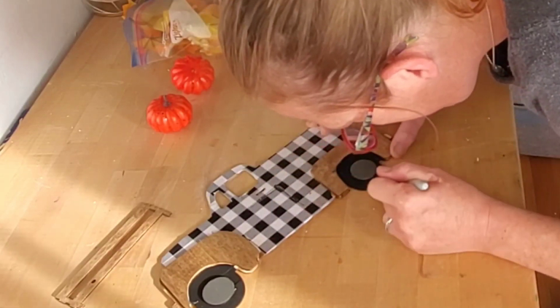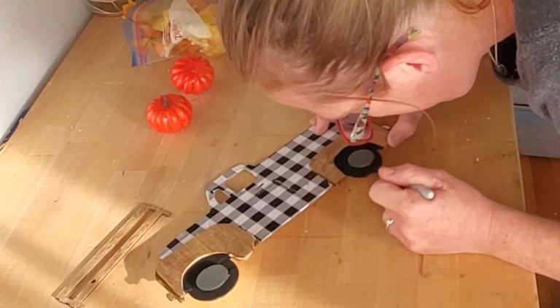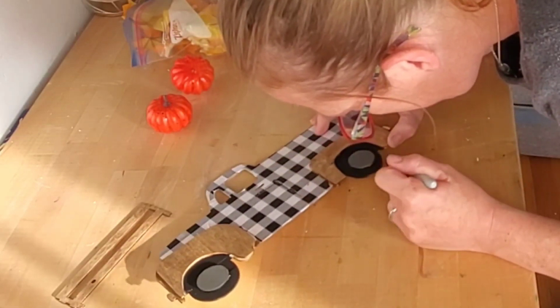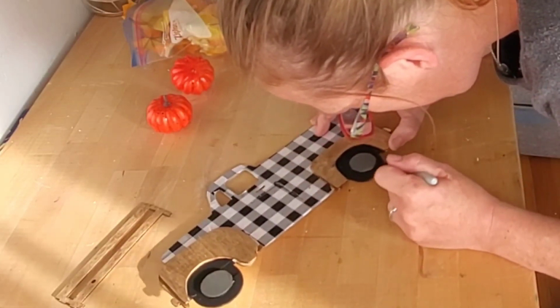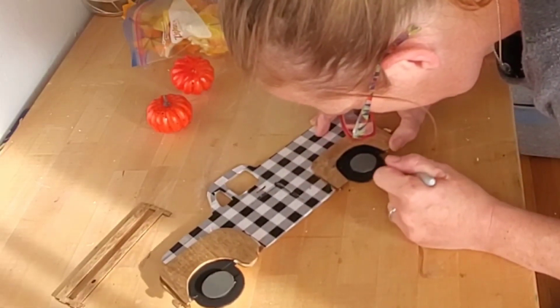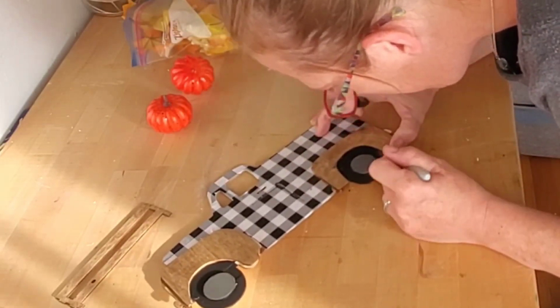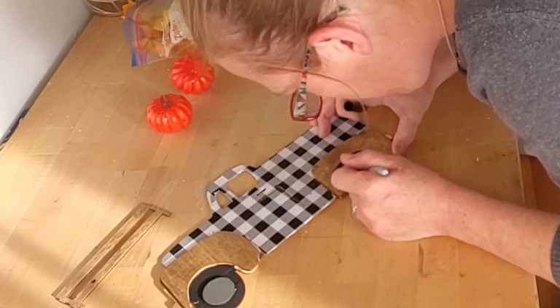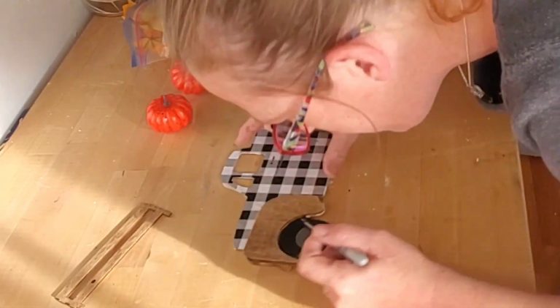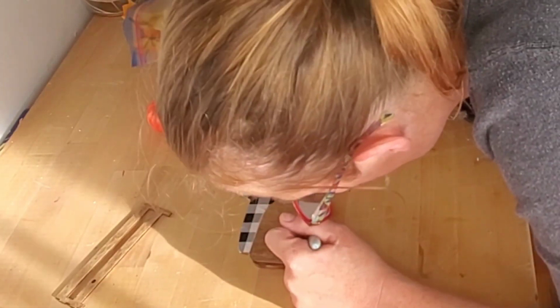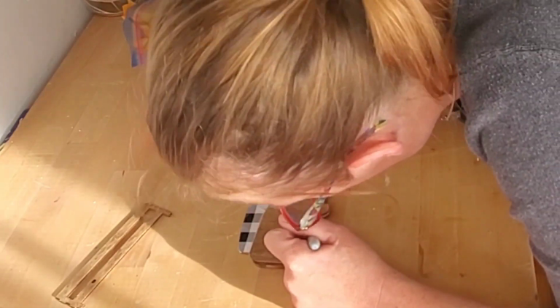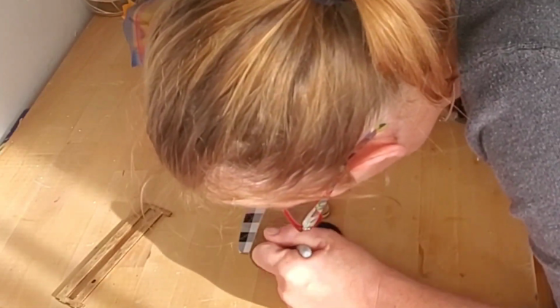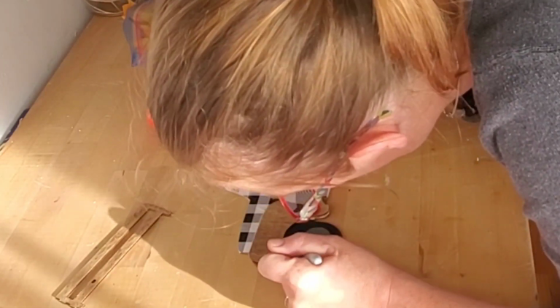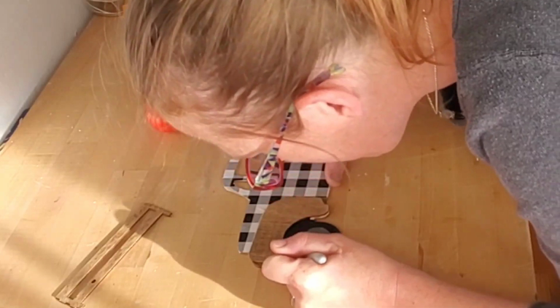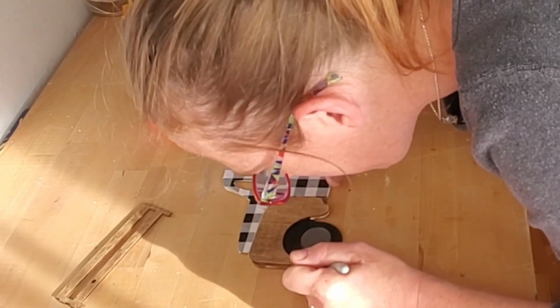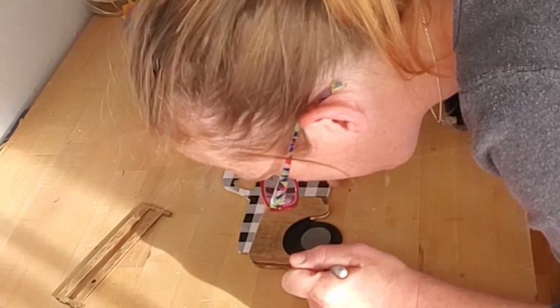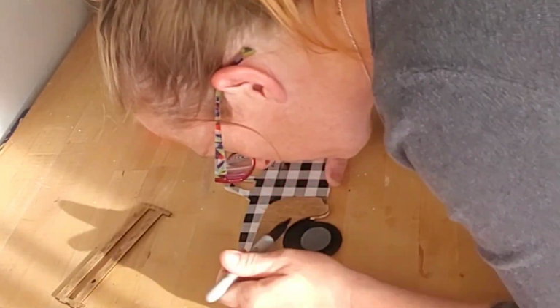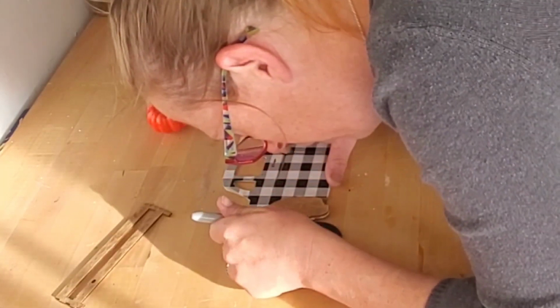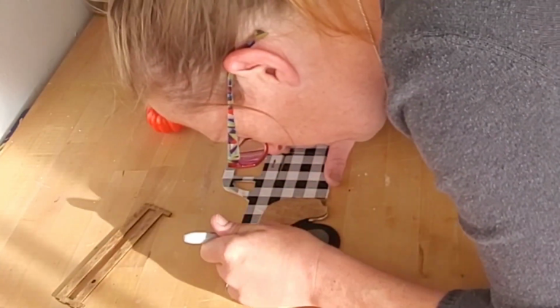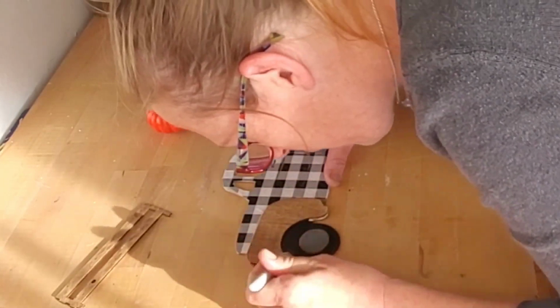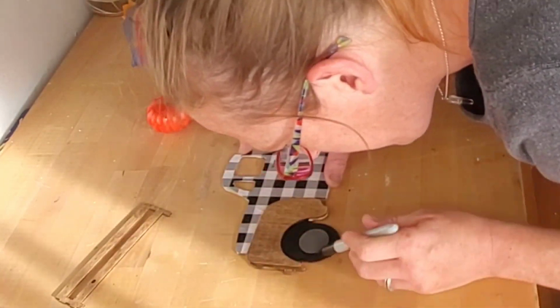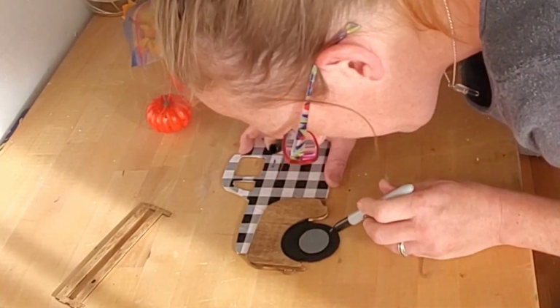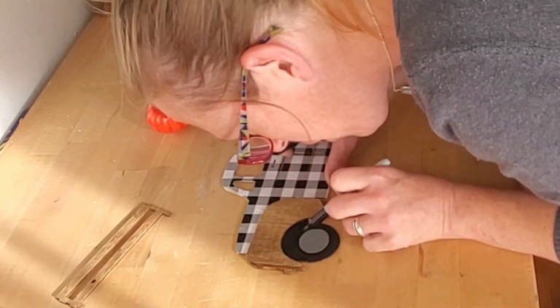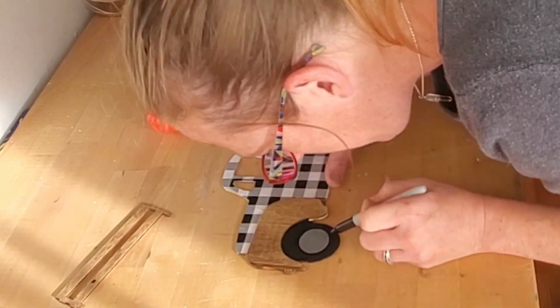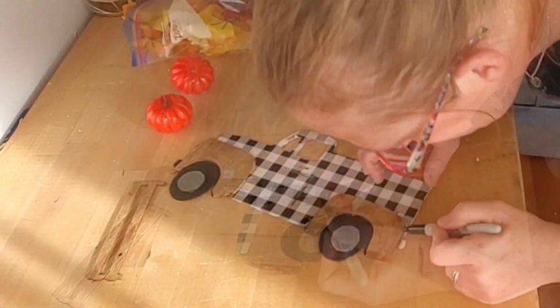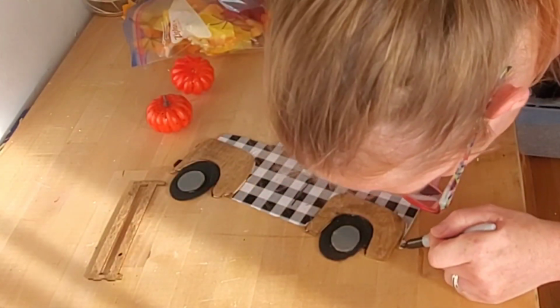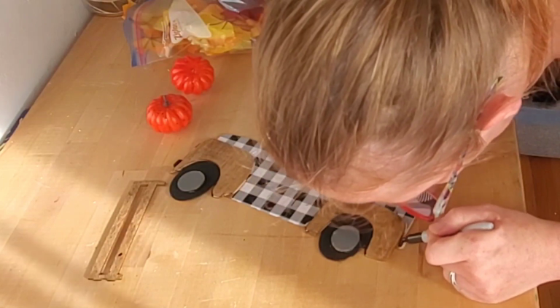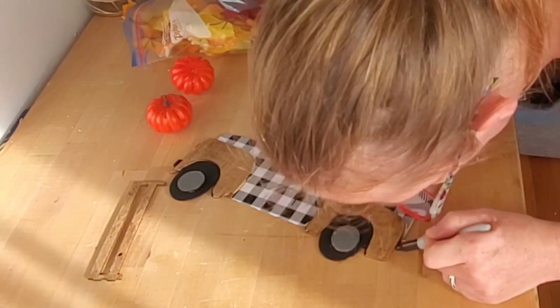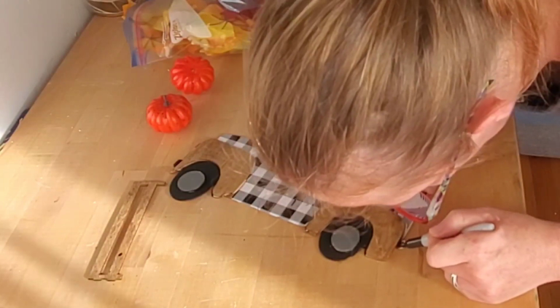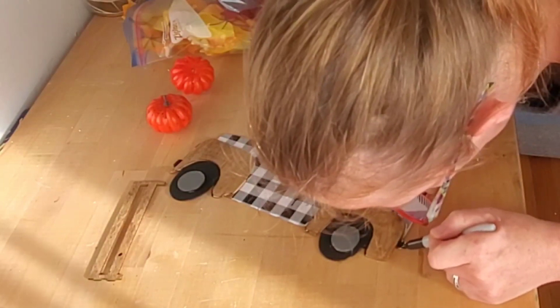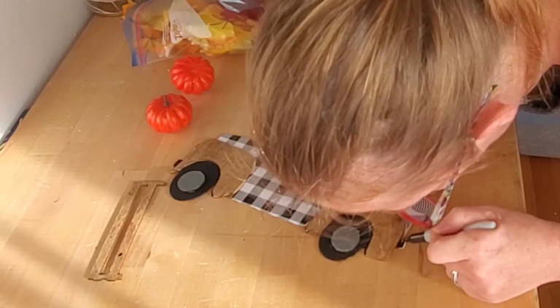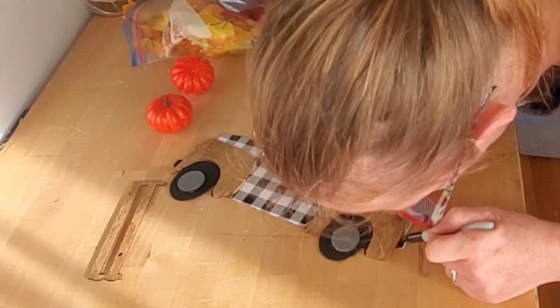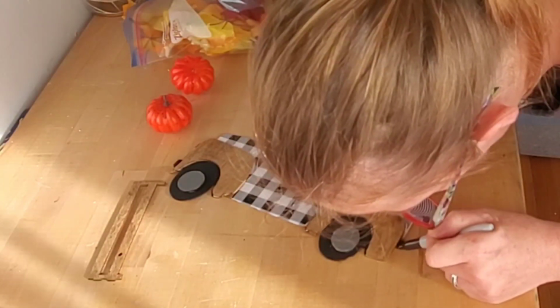Here I am covering up some of my little gaps with the black Sharpie. I also used the Sharpie to color in the front bumper and the back bumper.